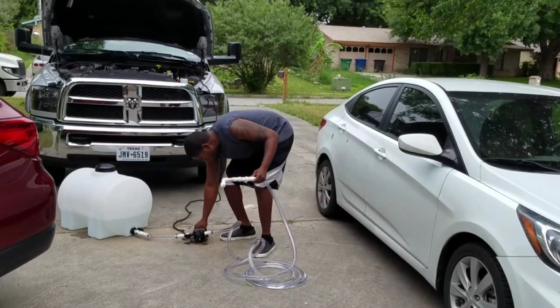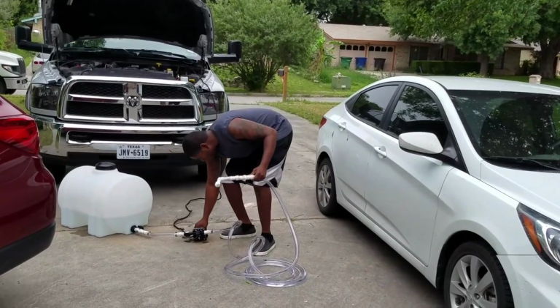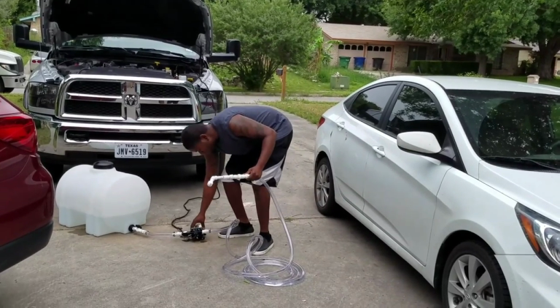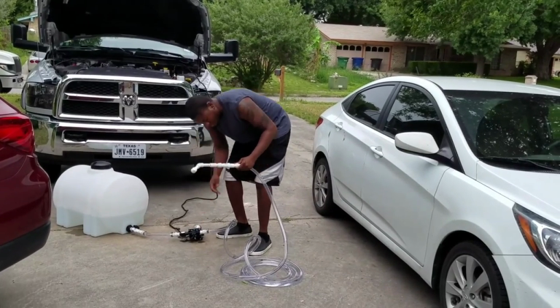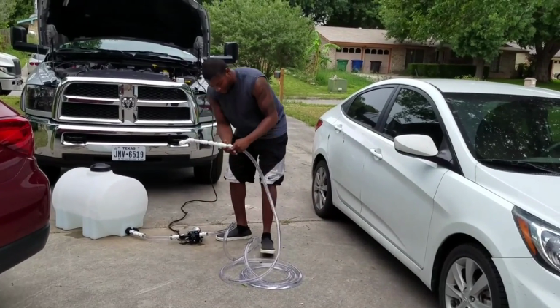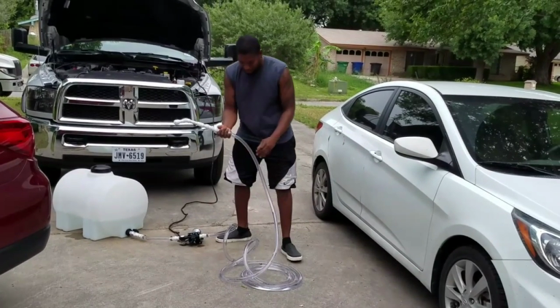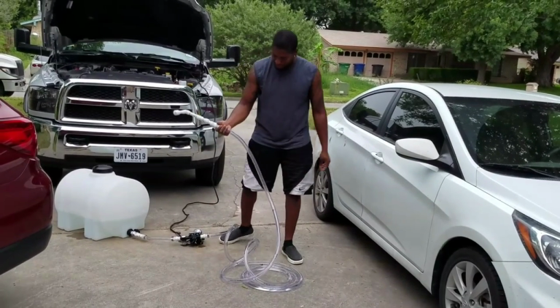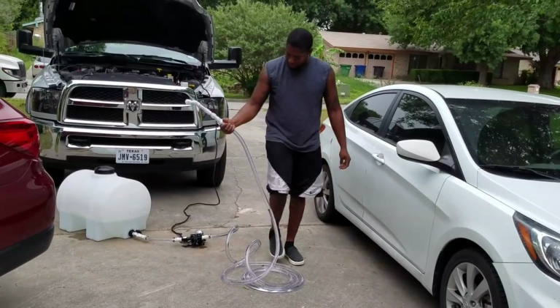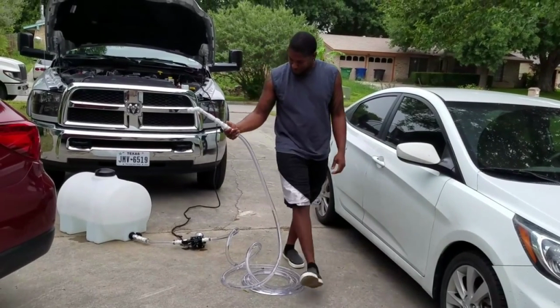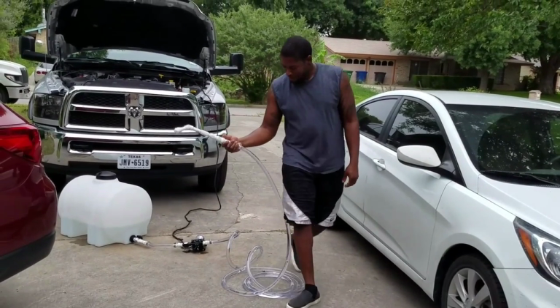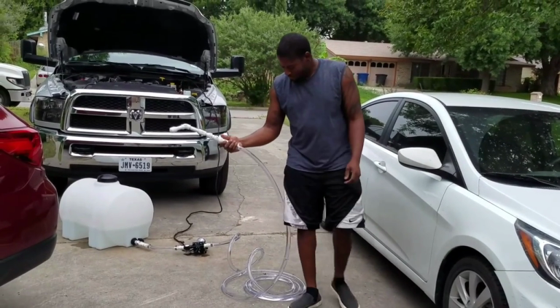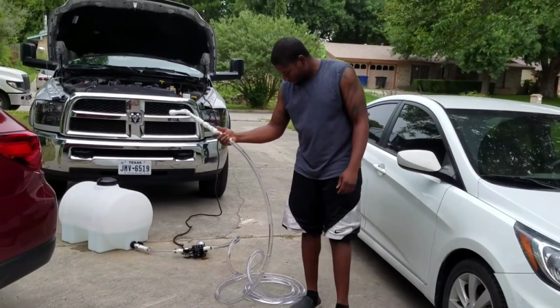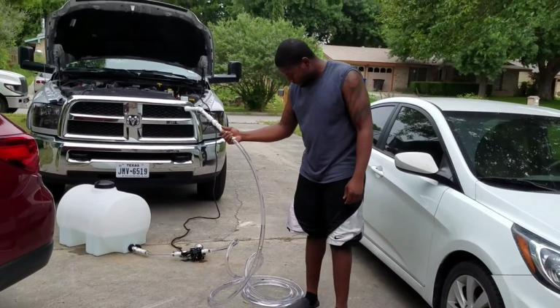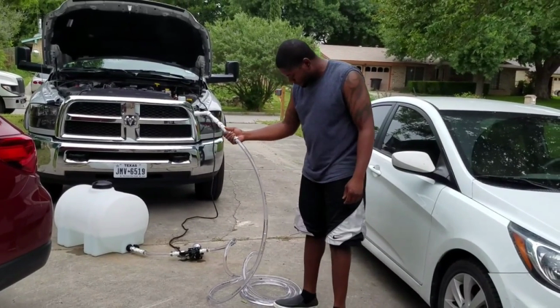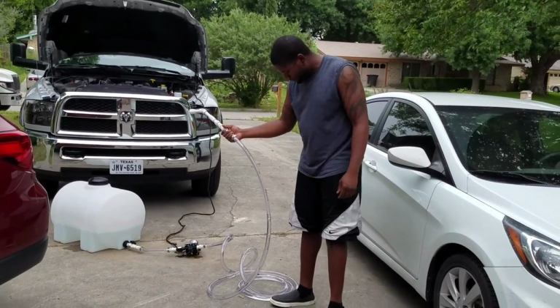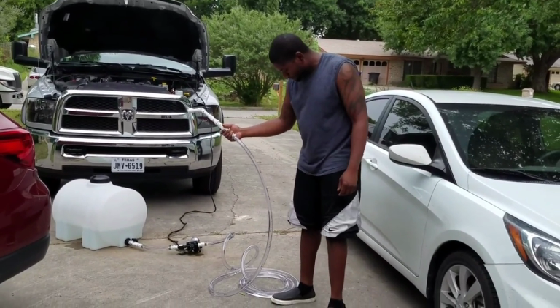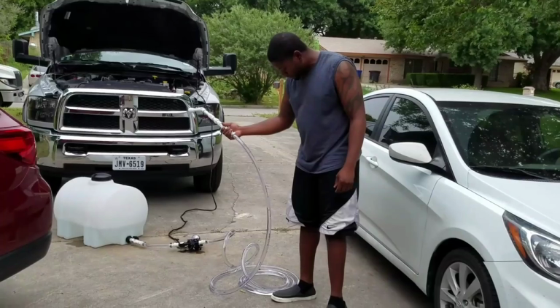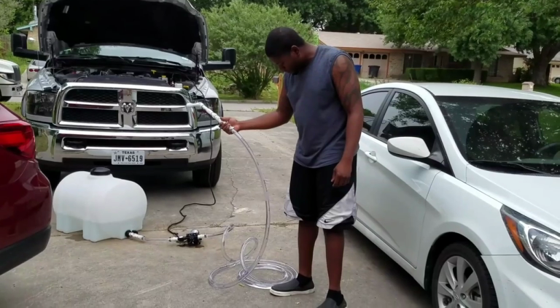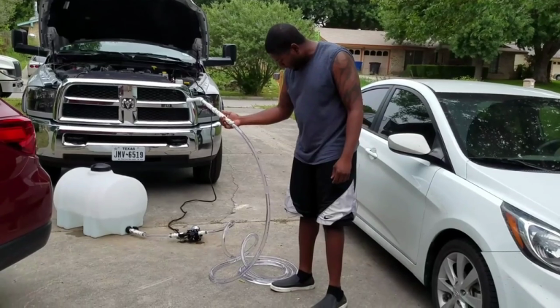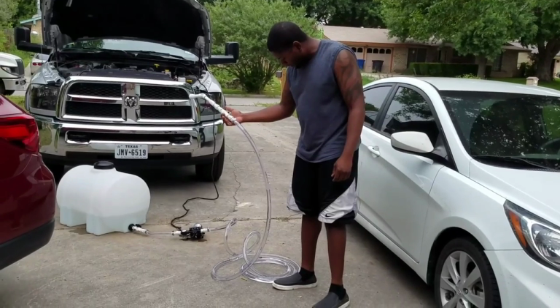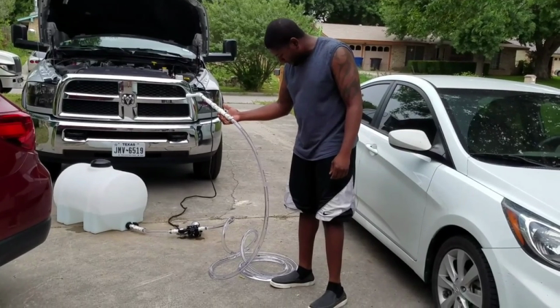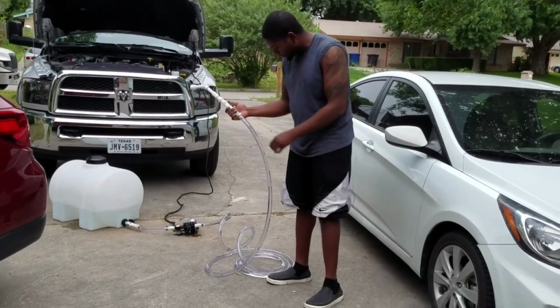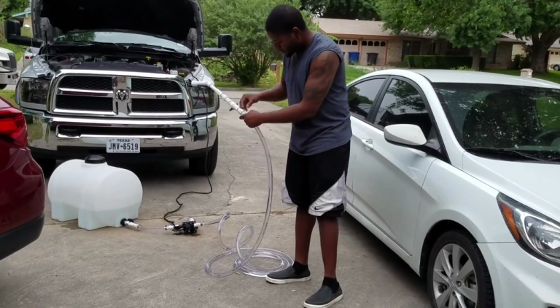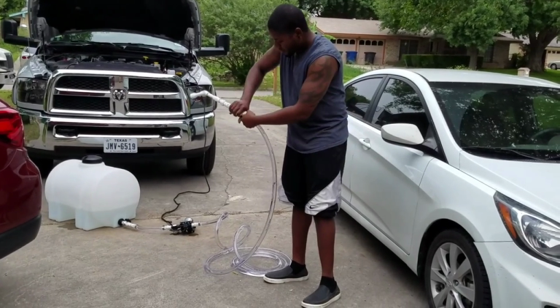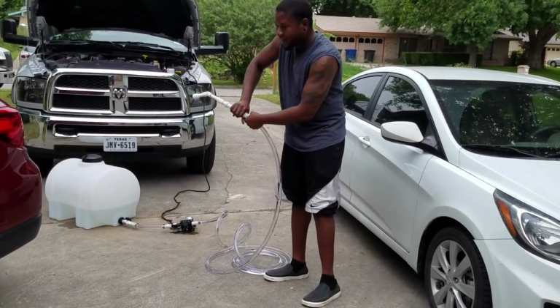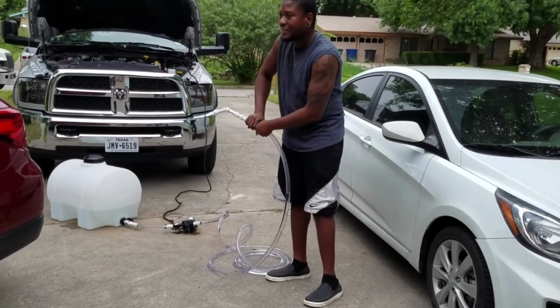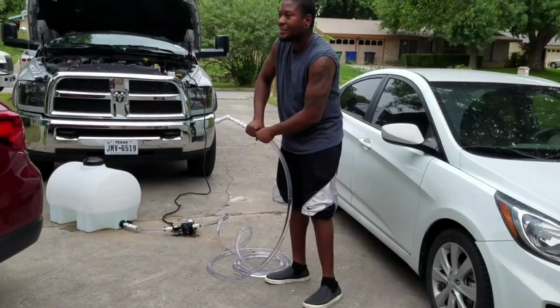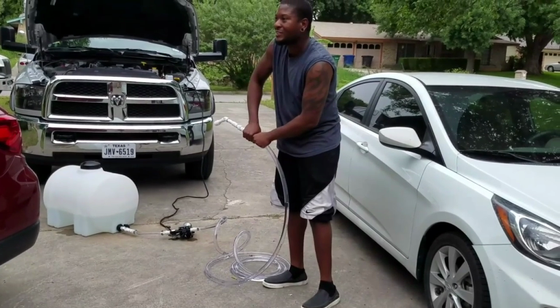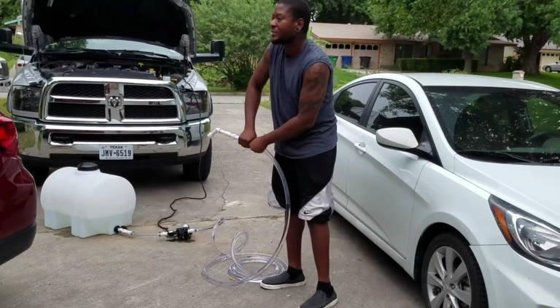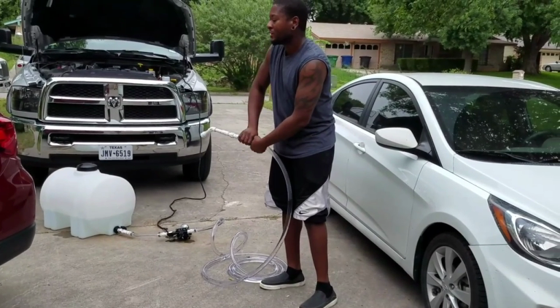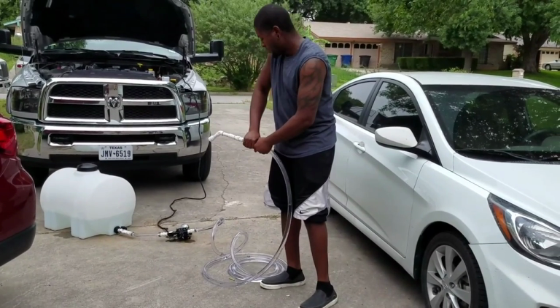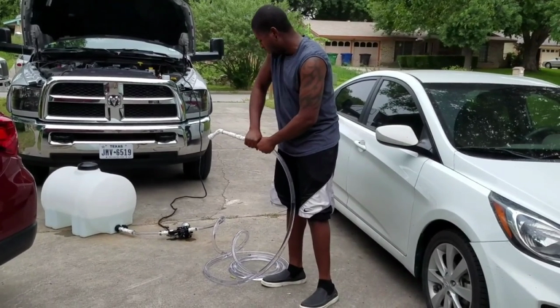The pump is very quiet, still enough pressure. Got a leak here.